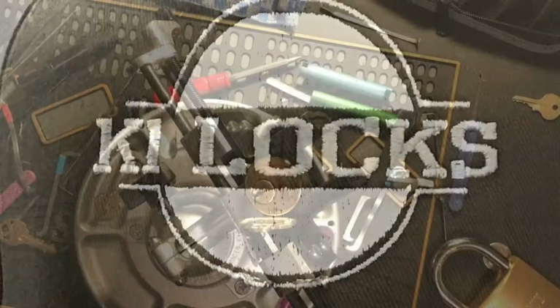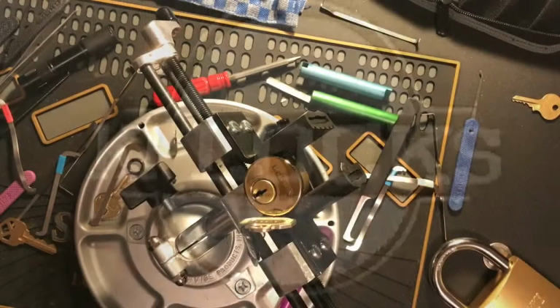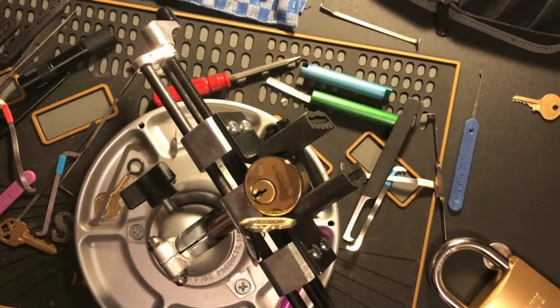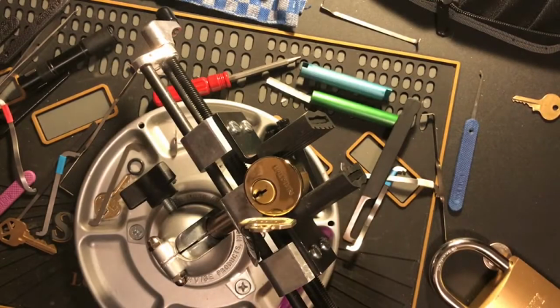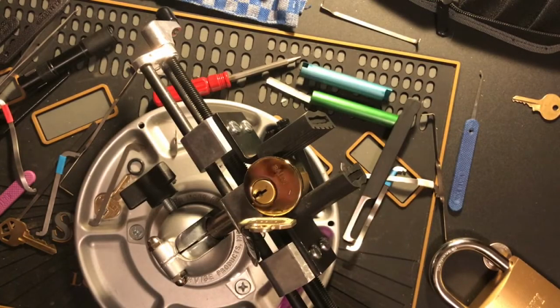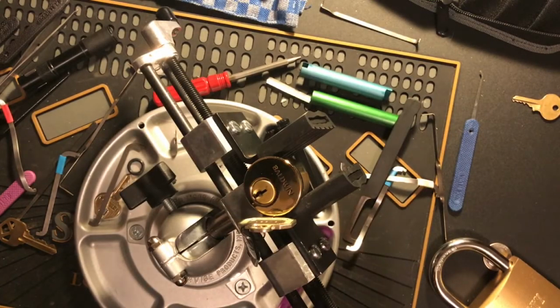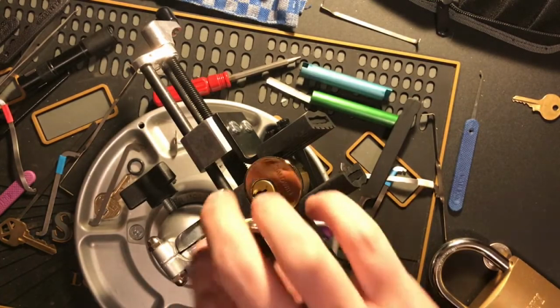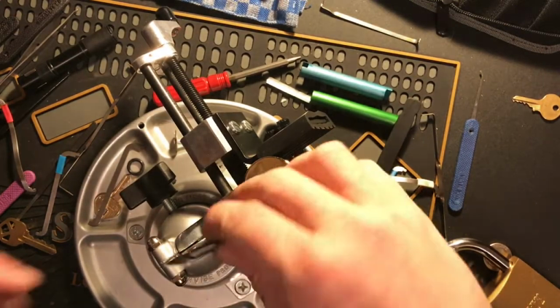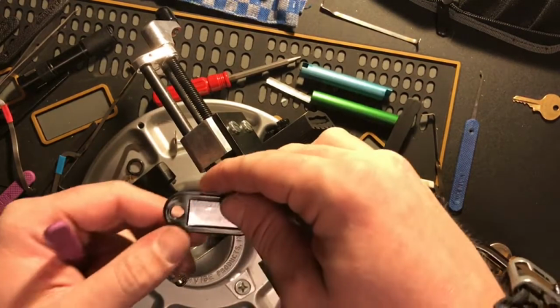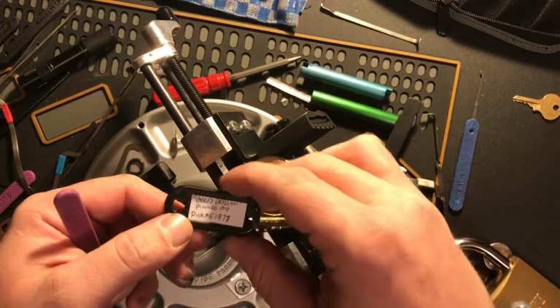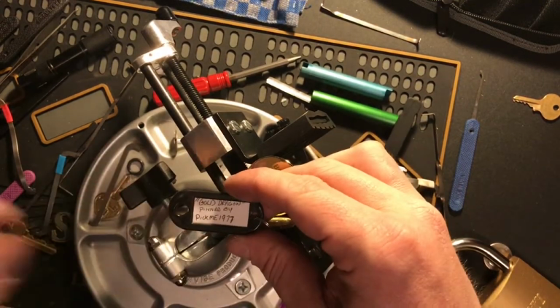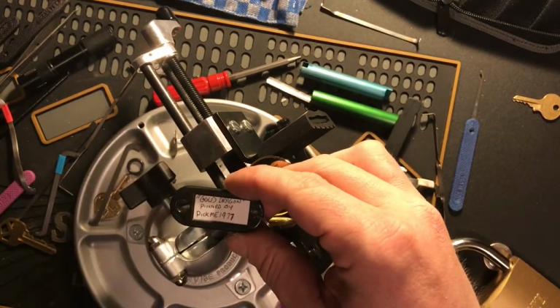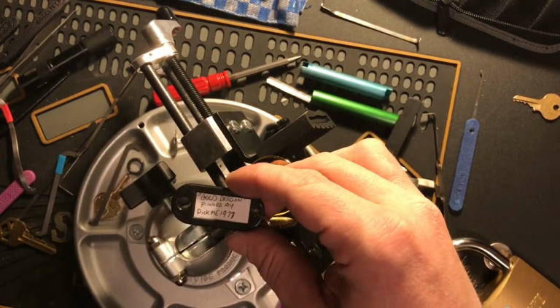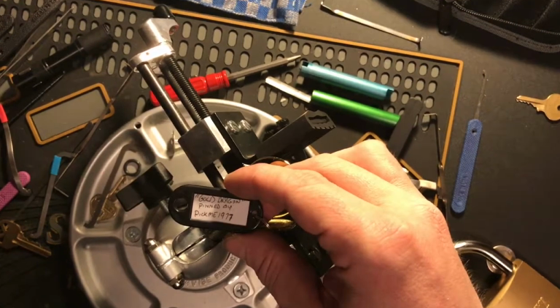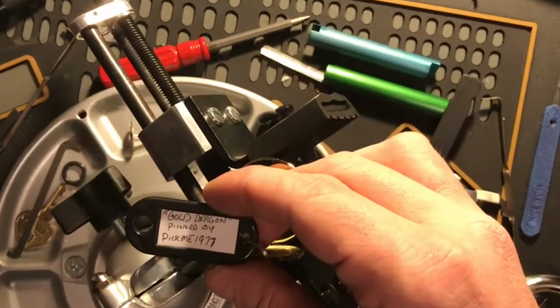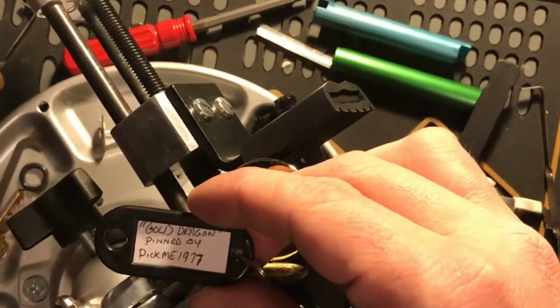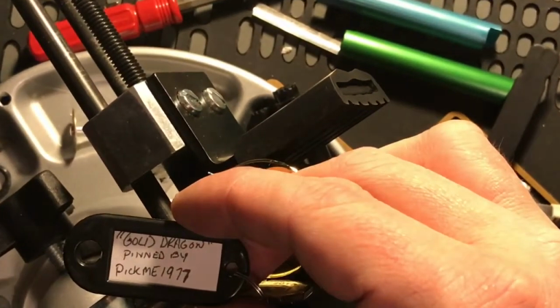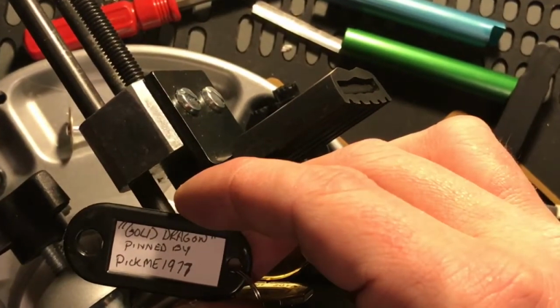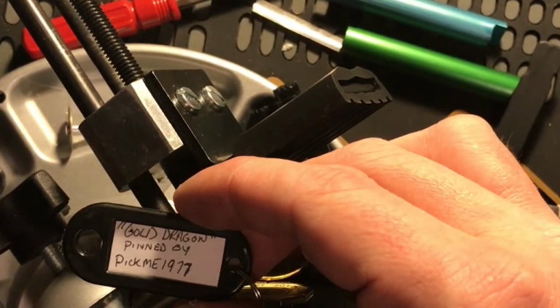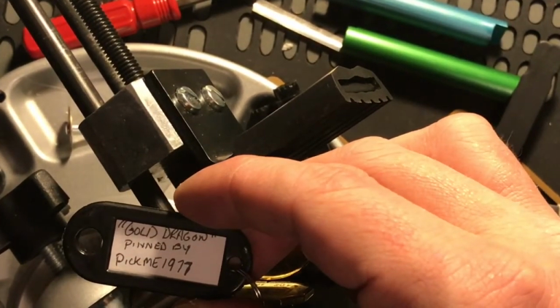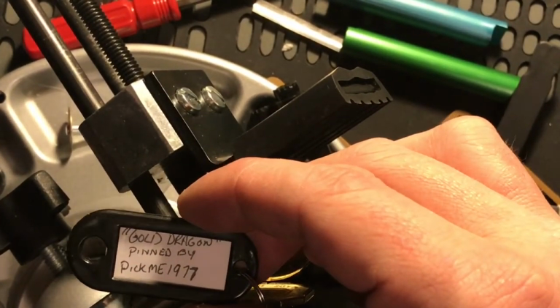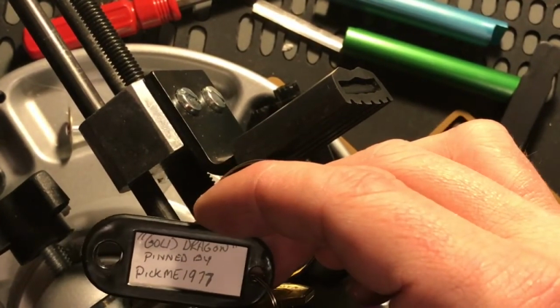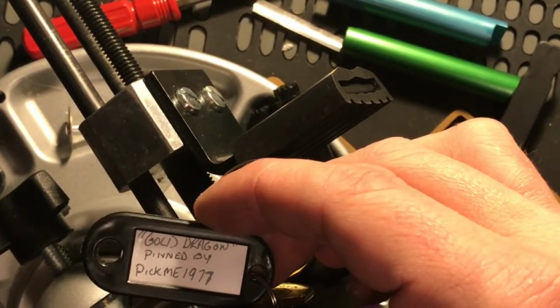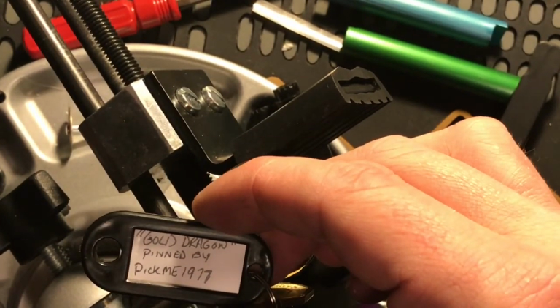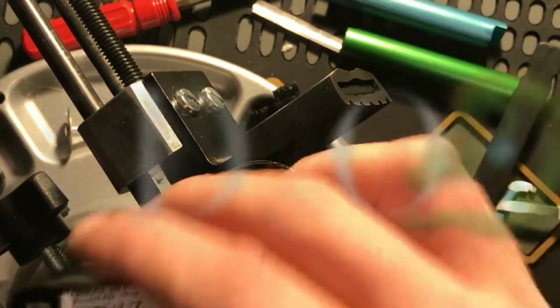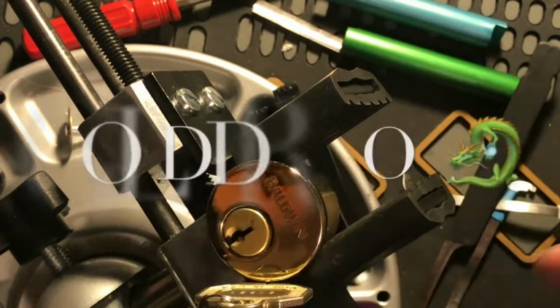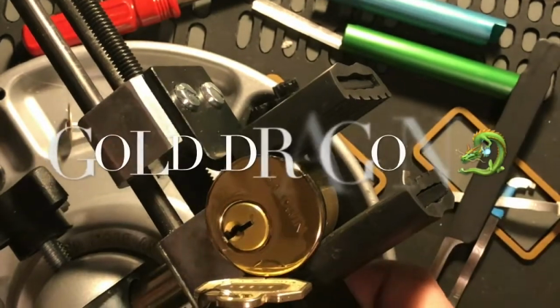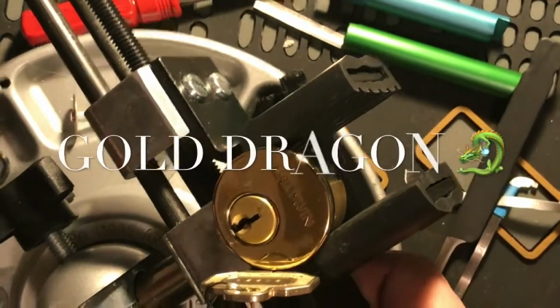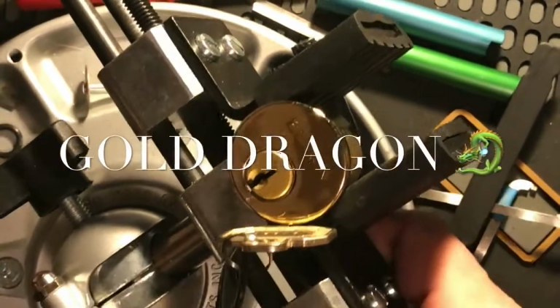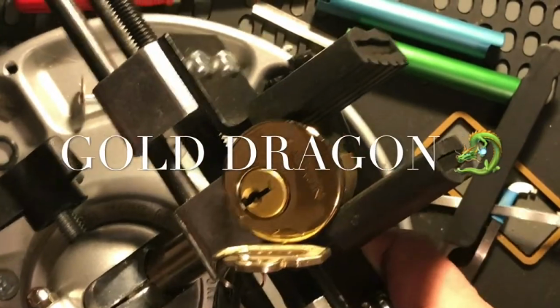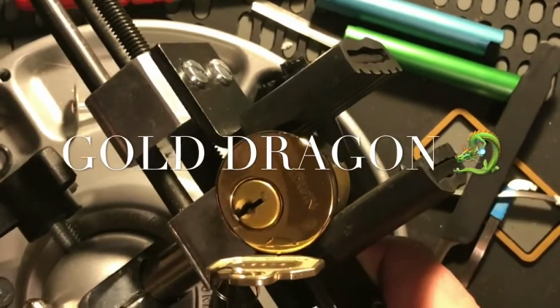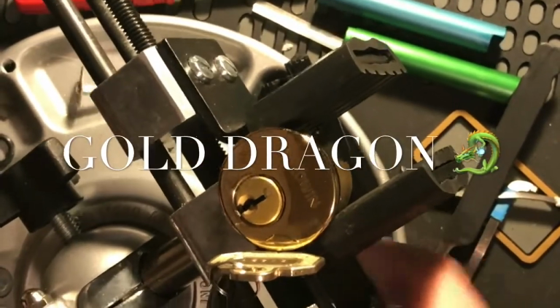Howdy y'all, this is K1 Locks. I'm going to watch you with a lock sent by Pickme1977. It's called Golden Dragon. So let's see if we can't pick this bad boy.